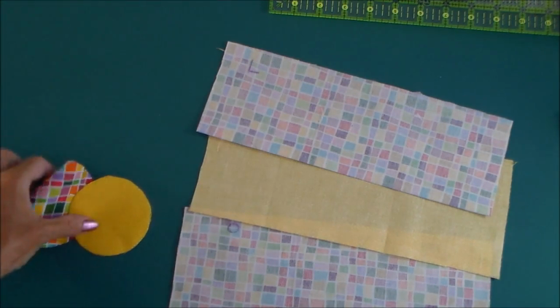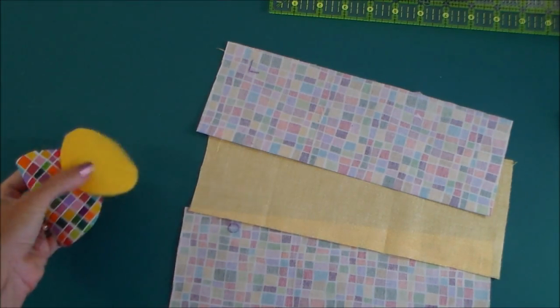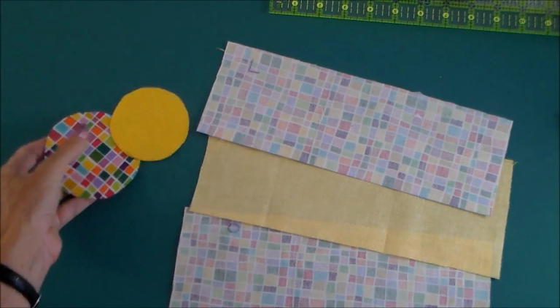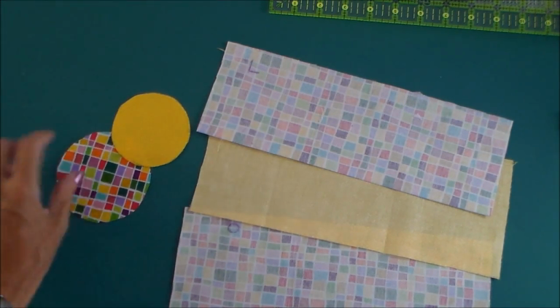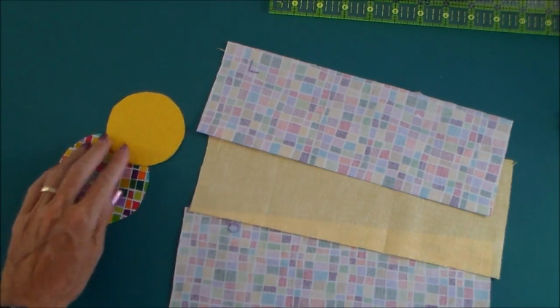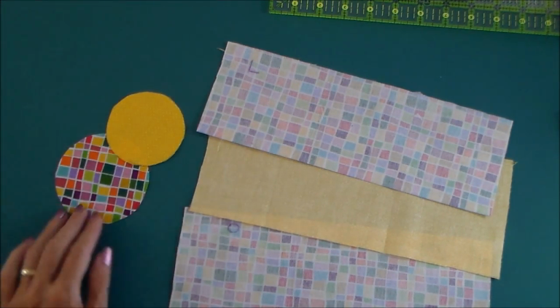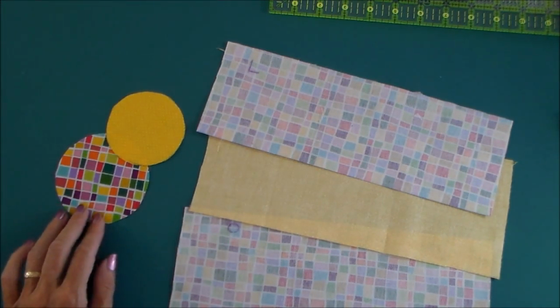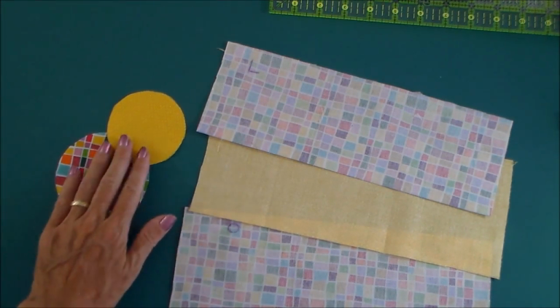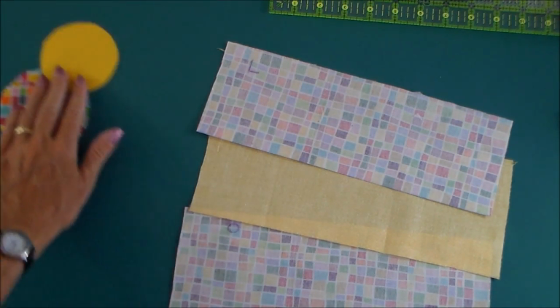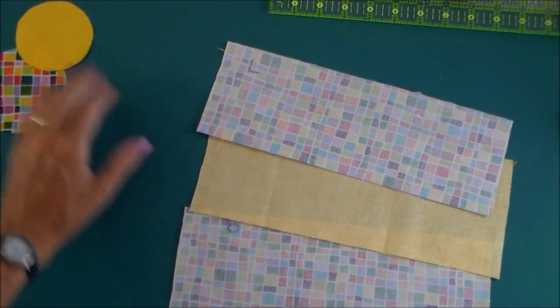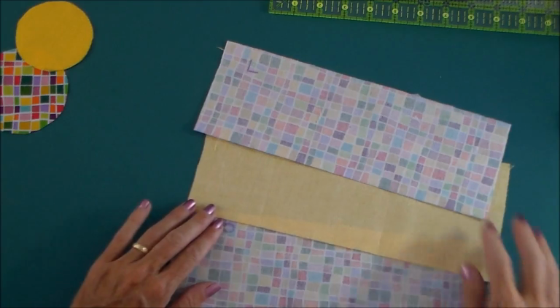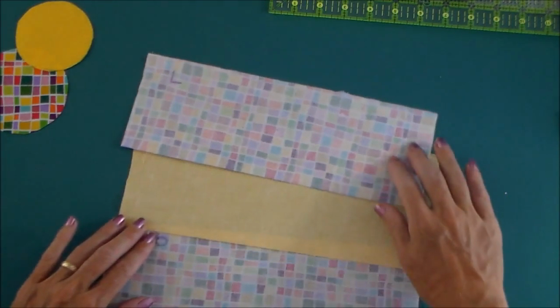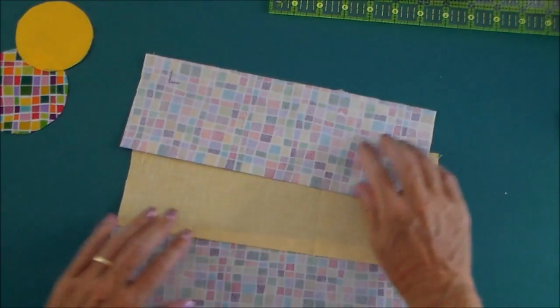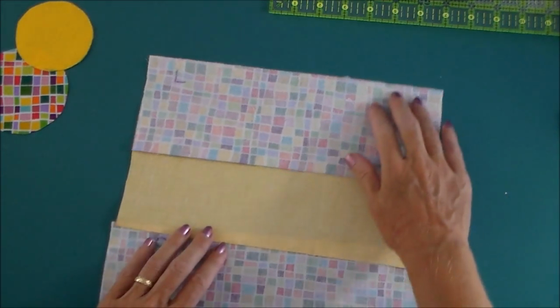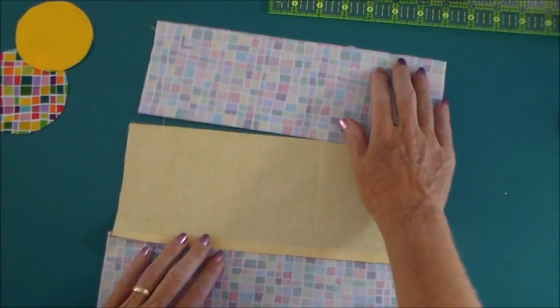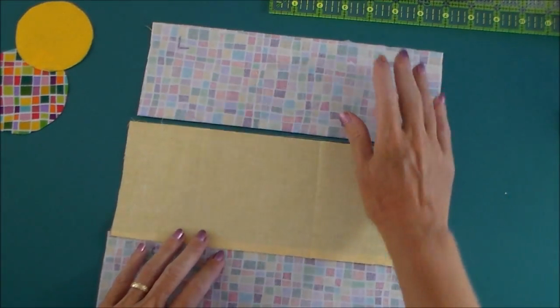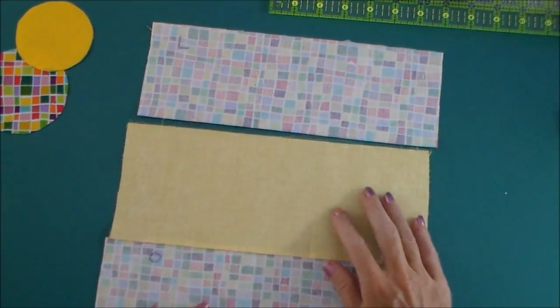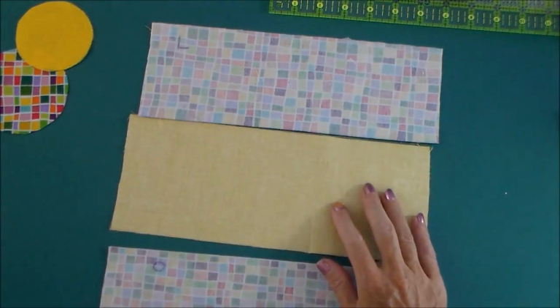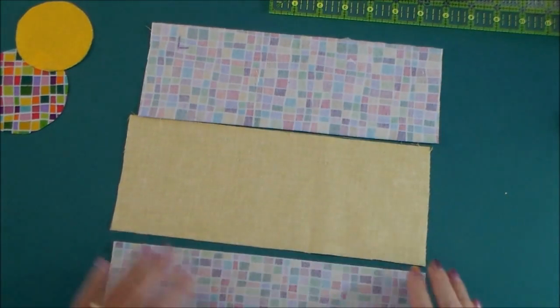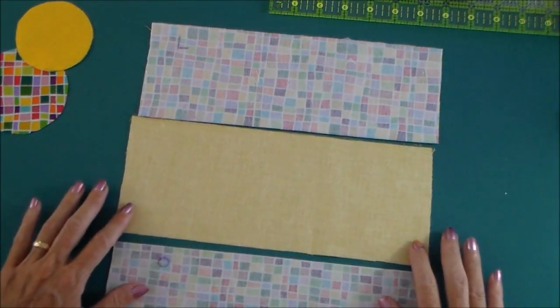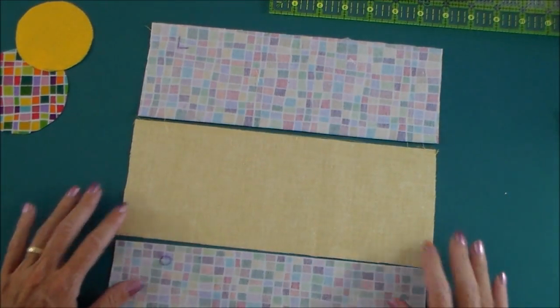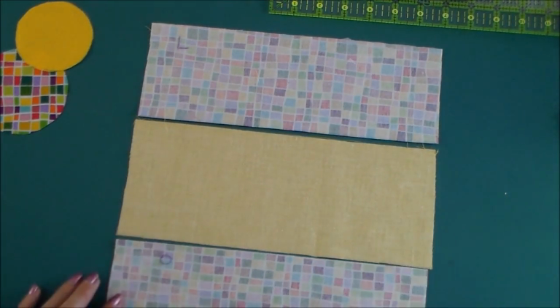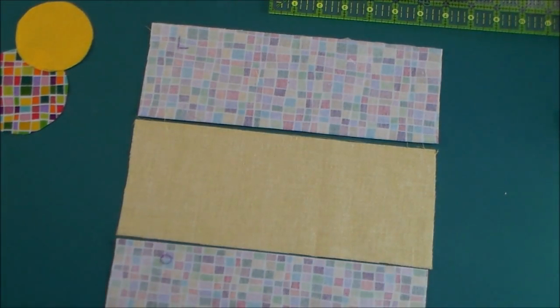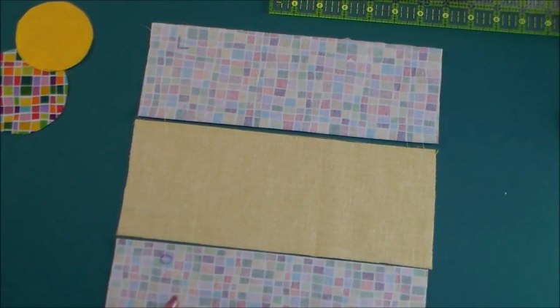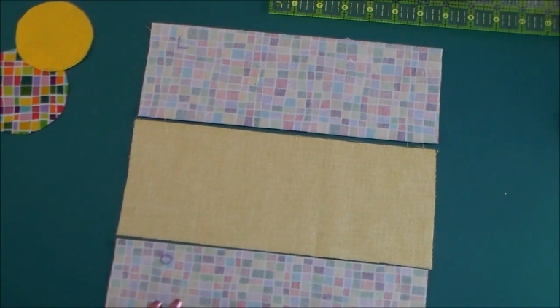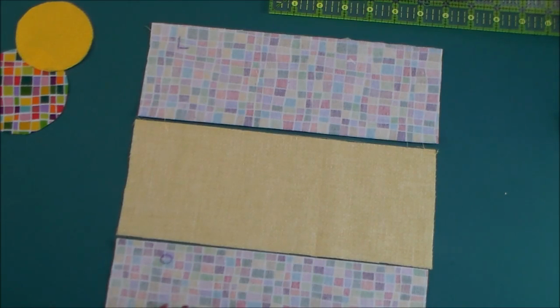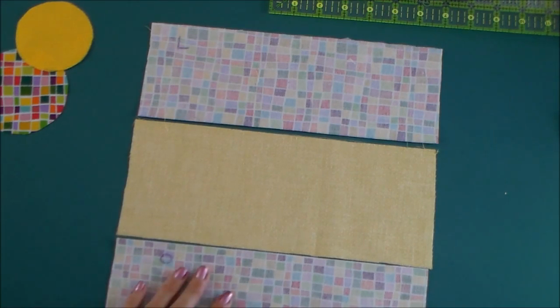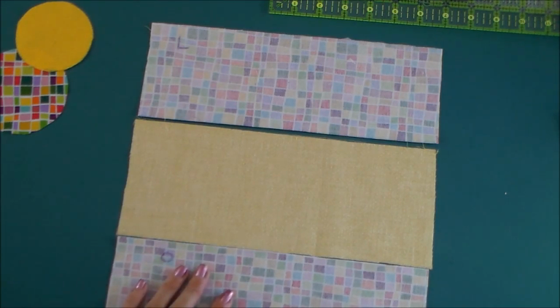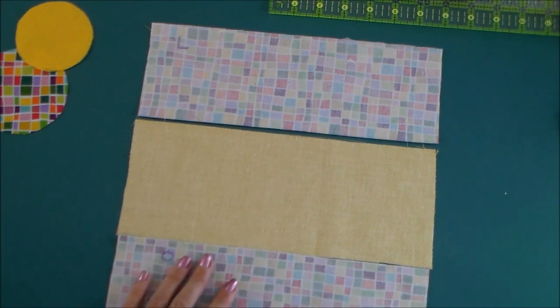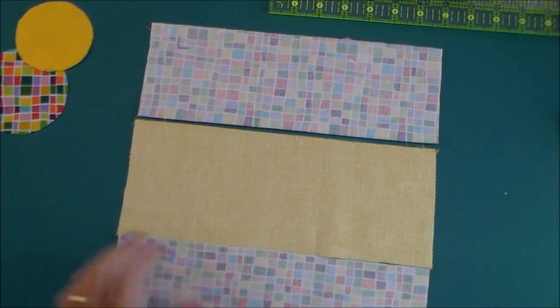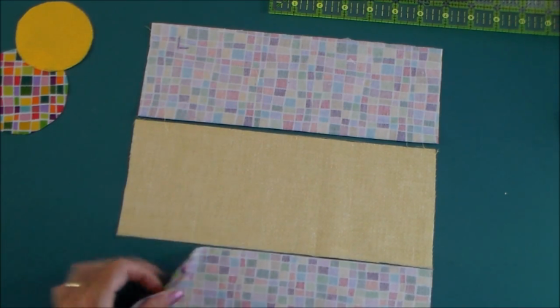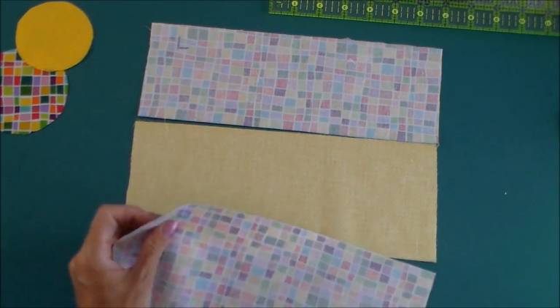You'll need to cut those two pieces, and these have interfacing on. Then for your outer pieces, I've got three pieces of fabric. This is the lower outer piece. This has interfacing.